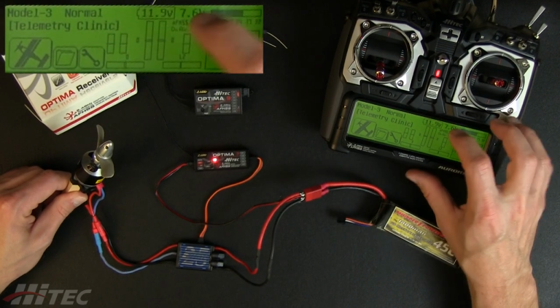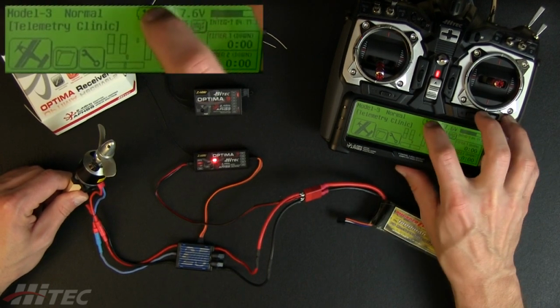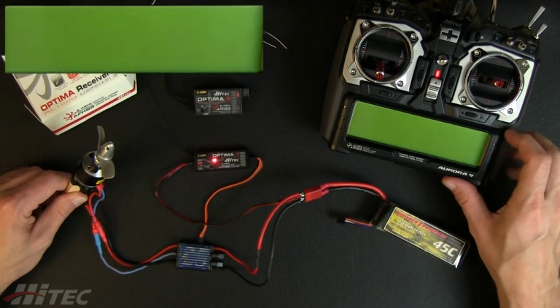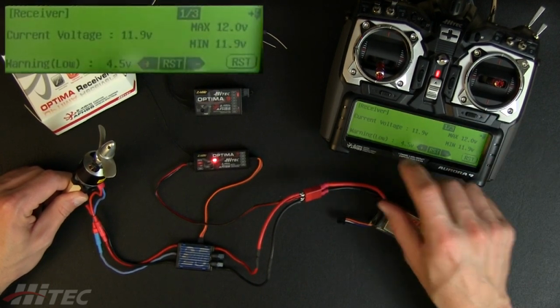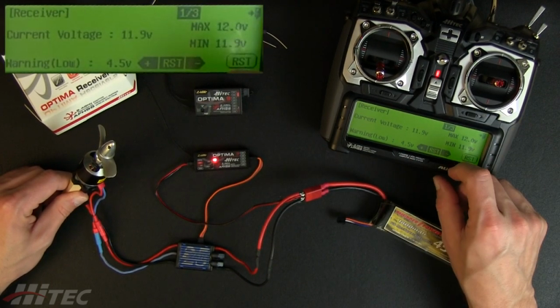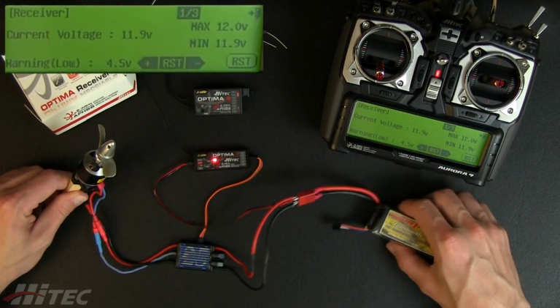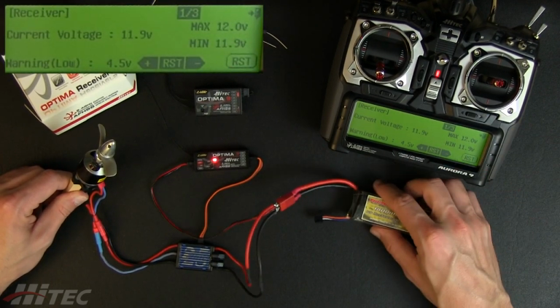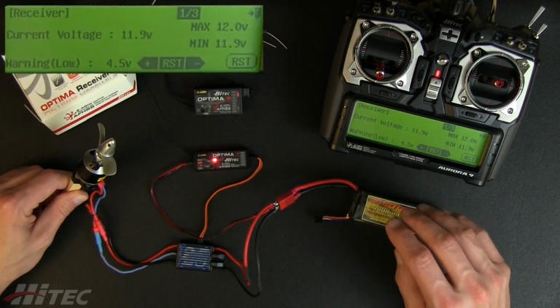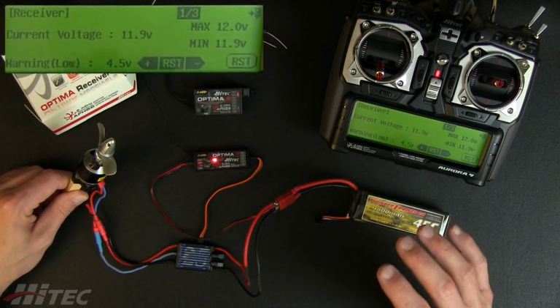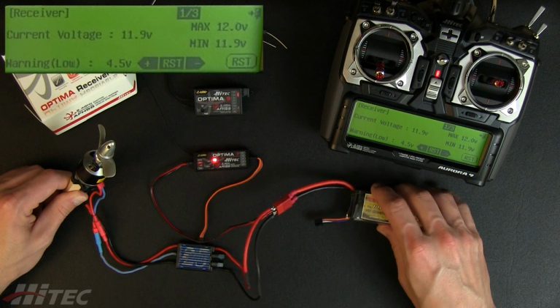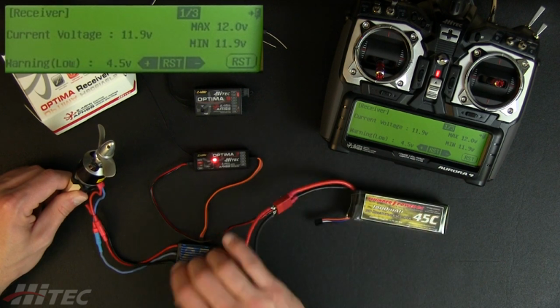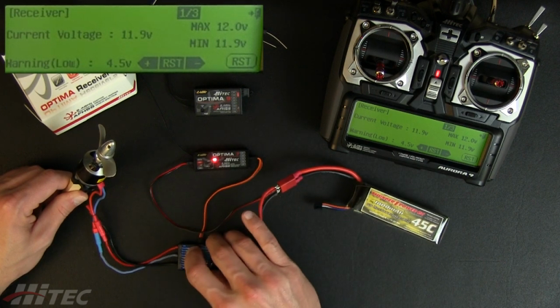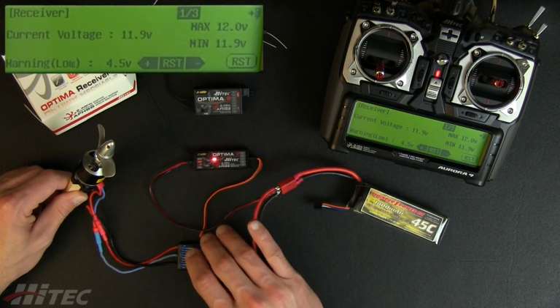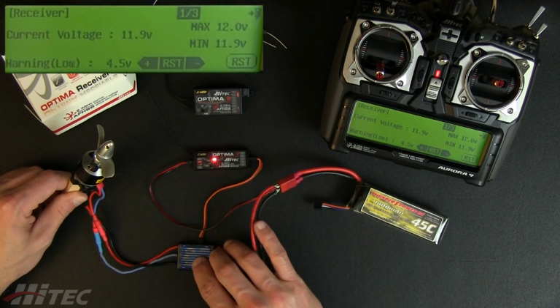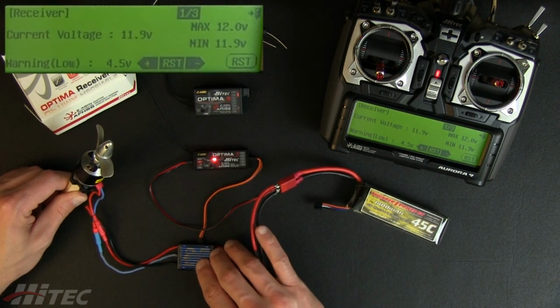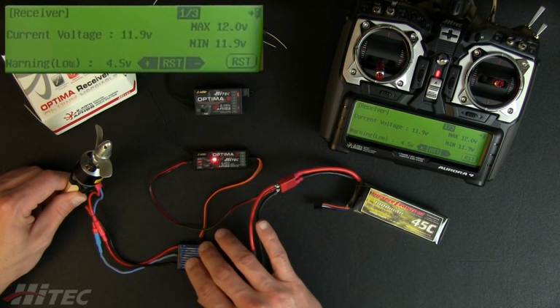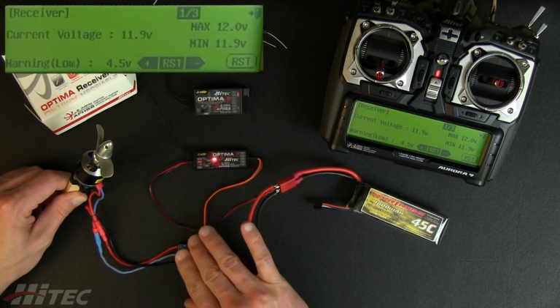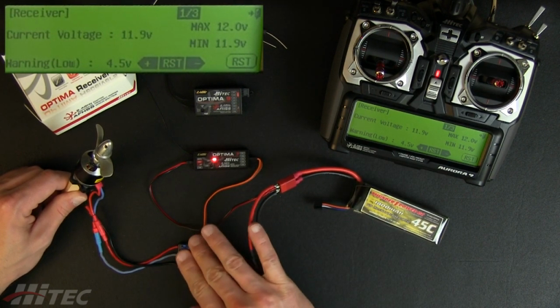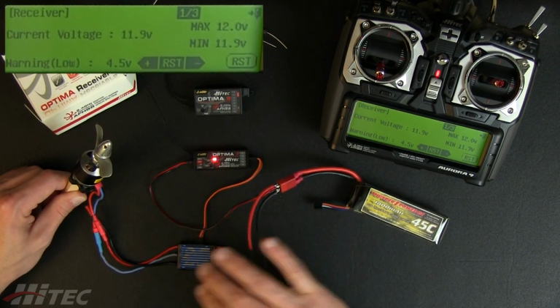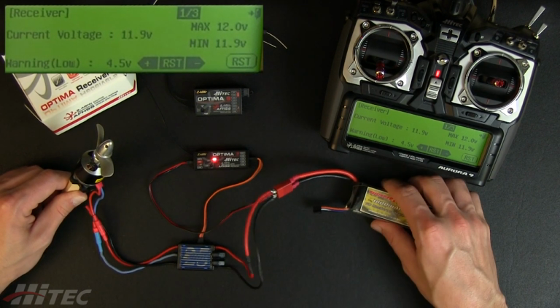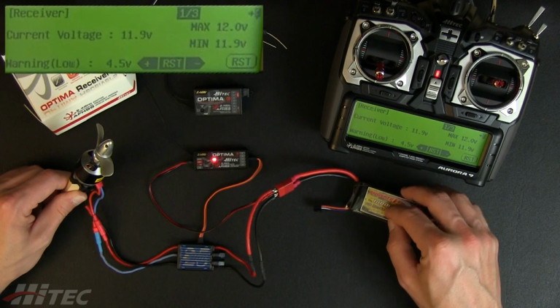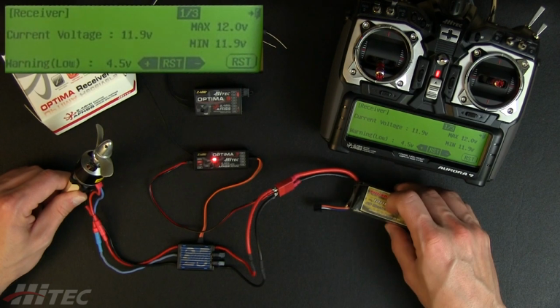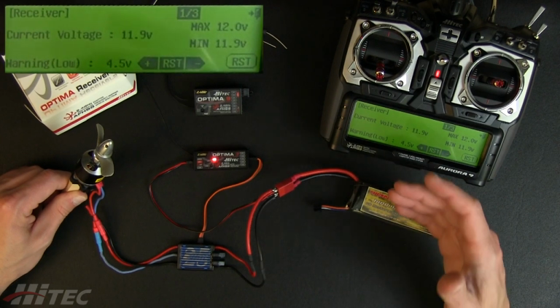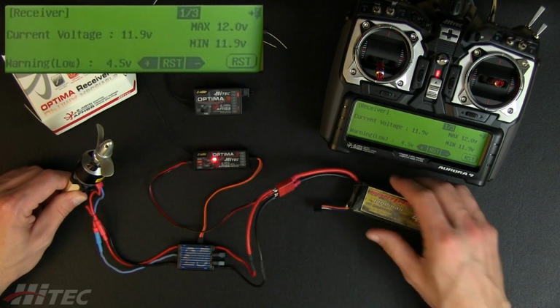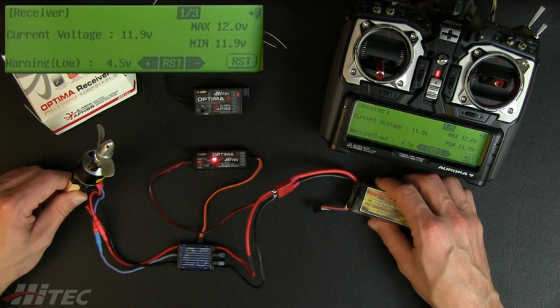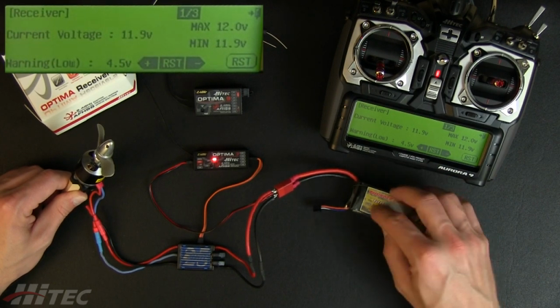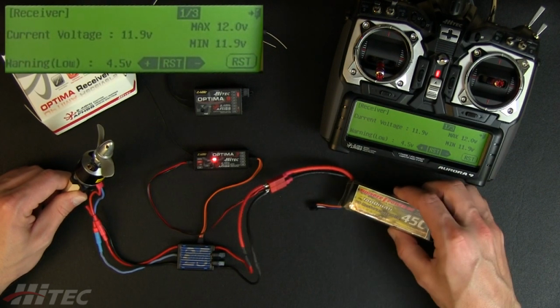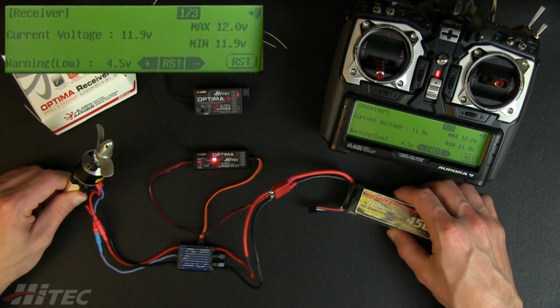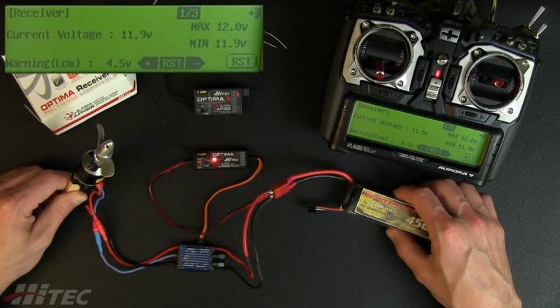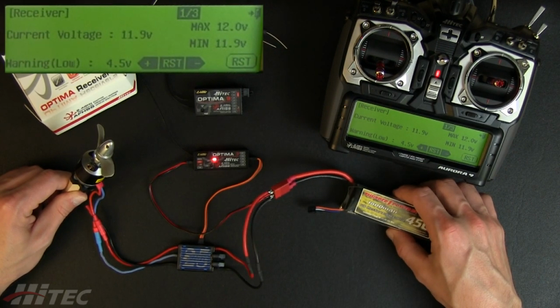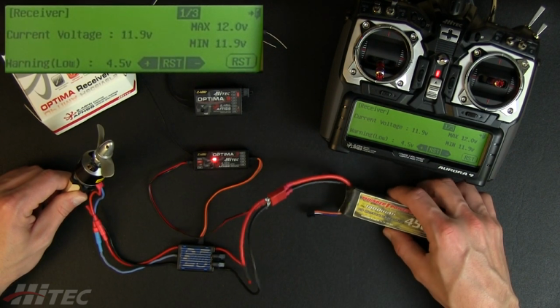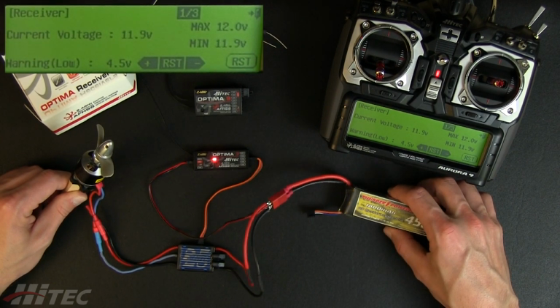I can go ahead and set a low voltage warning. If I'm running a helicopter and I don't have a low voltage cutoff setup in my ESC, I never want to drive my pack down below nine volts, or three volts per cell — and this is a three S pack.